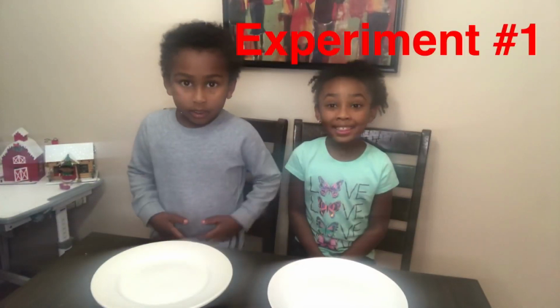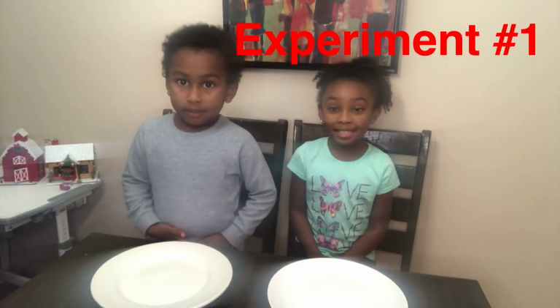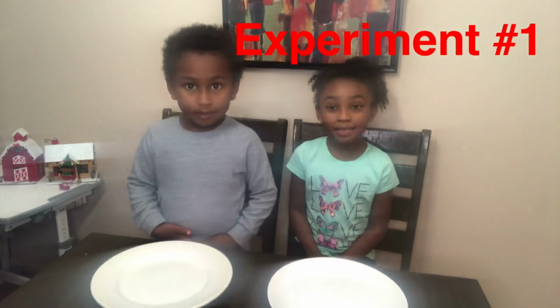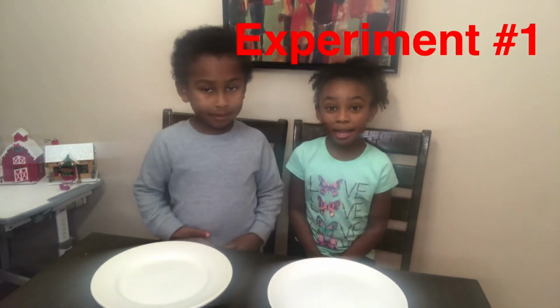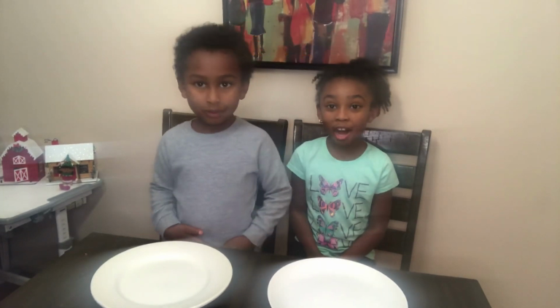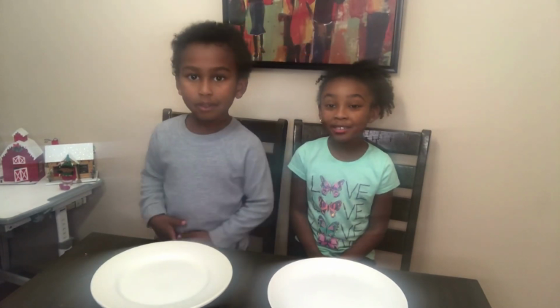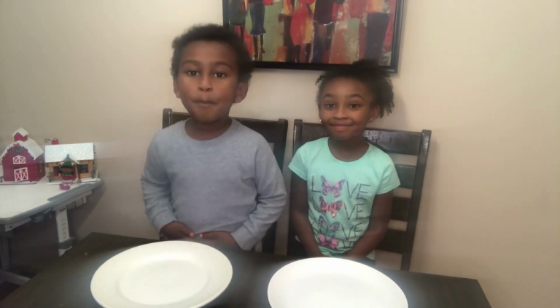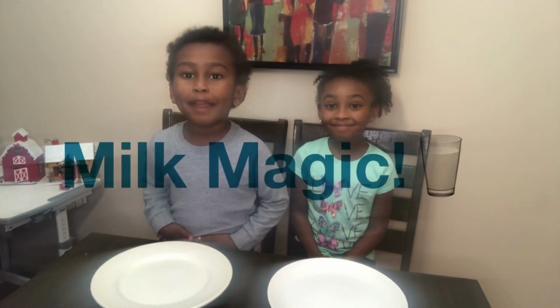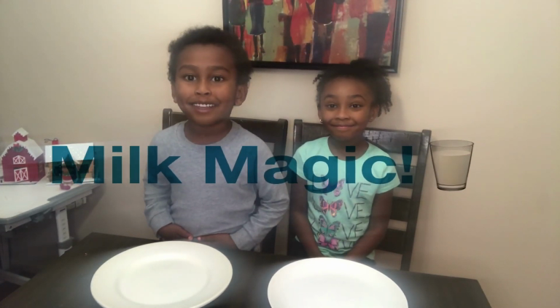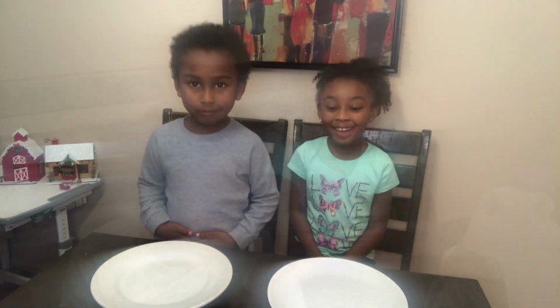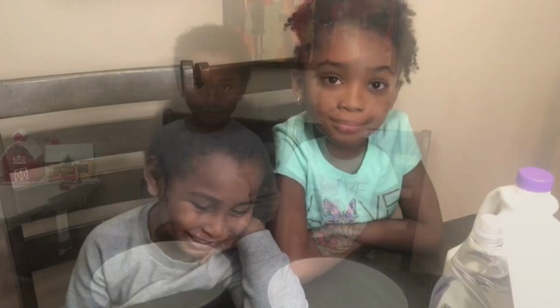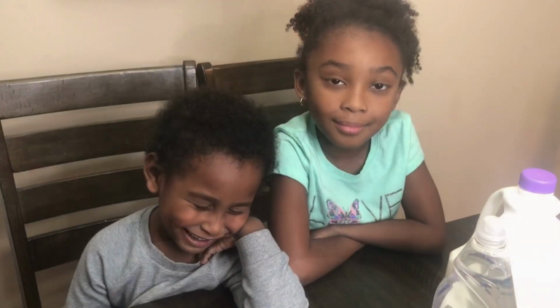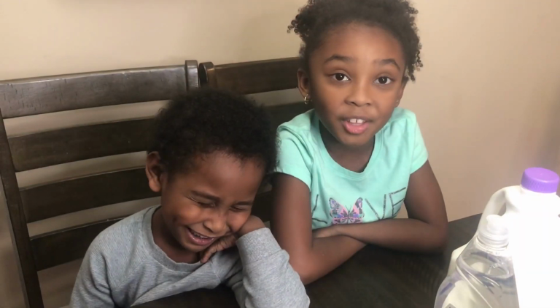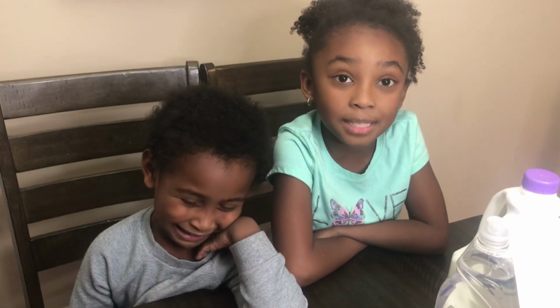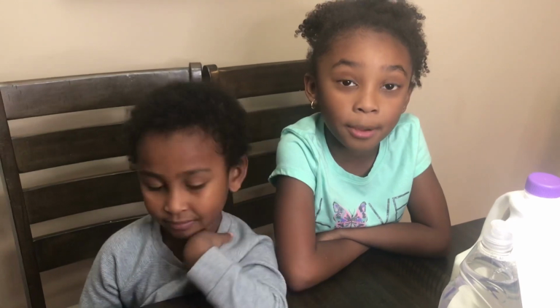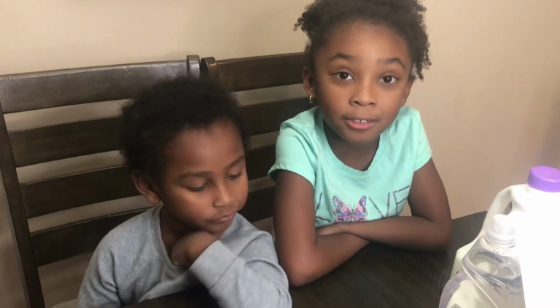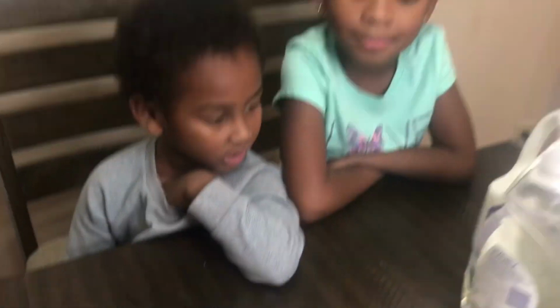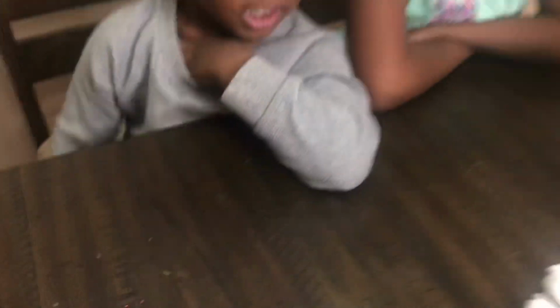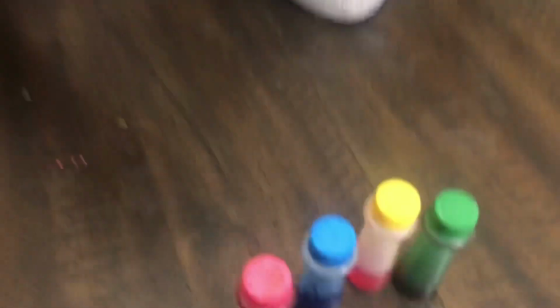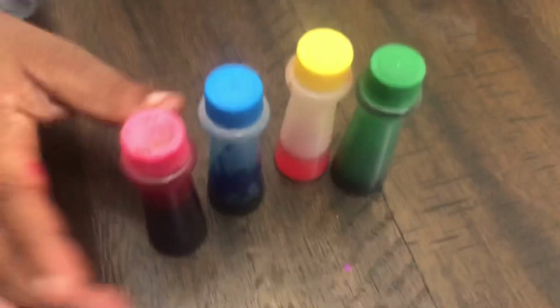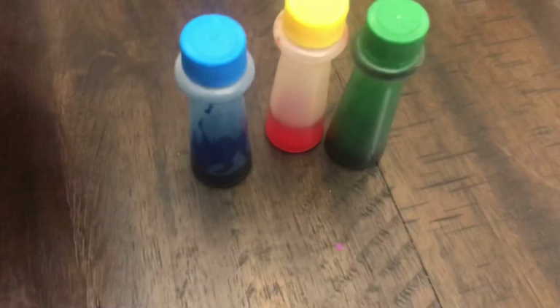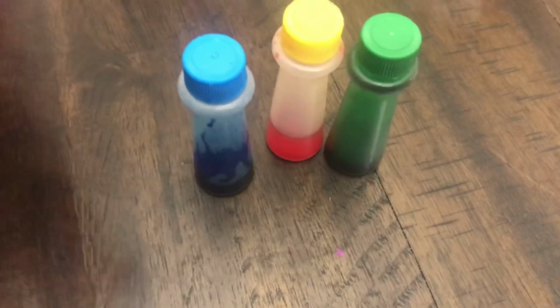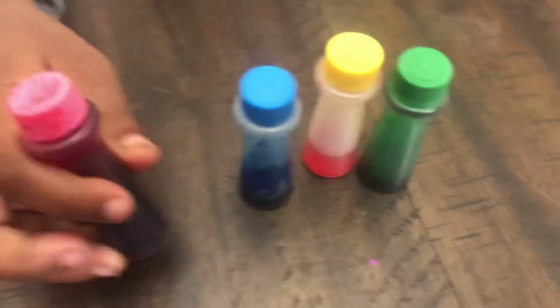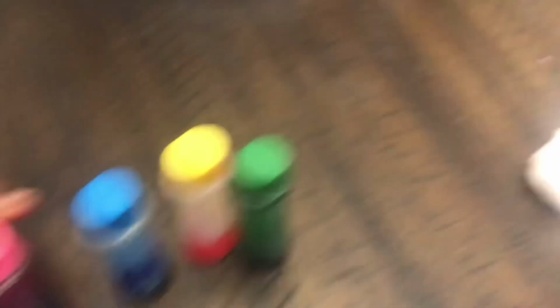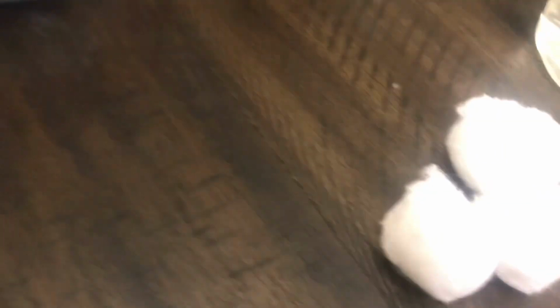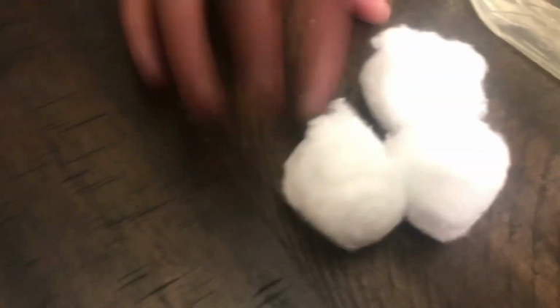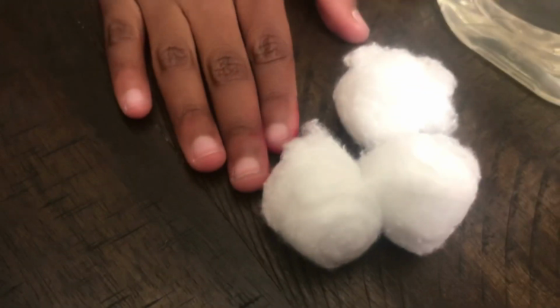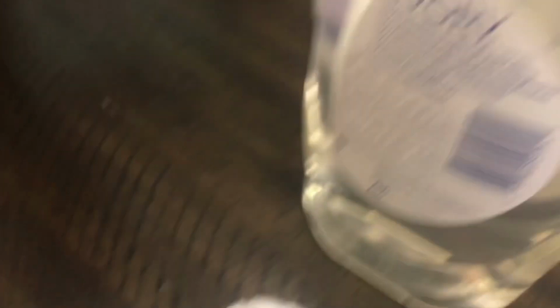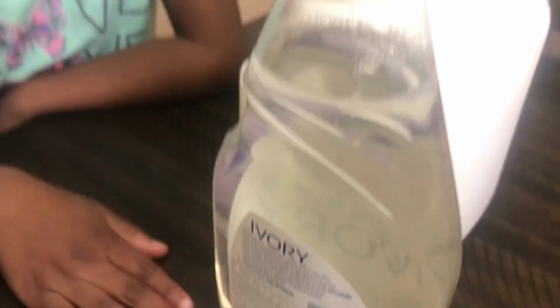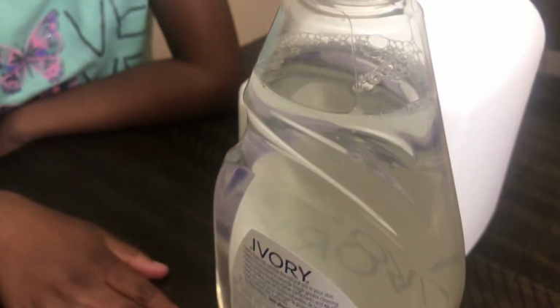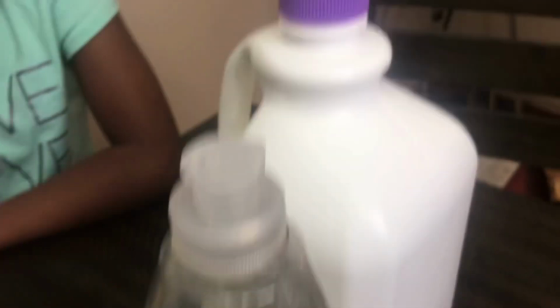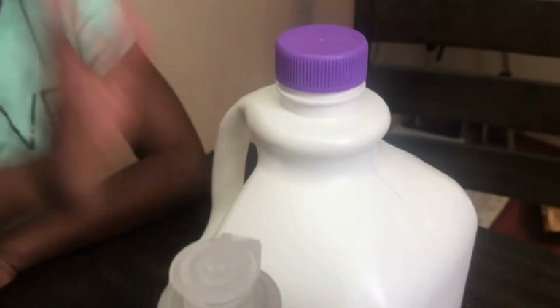This experiment is called Milk Magic. For this experiment we use food coloring, cotton balls, dish soap, and milk.